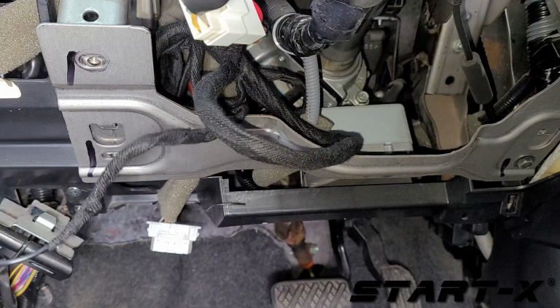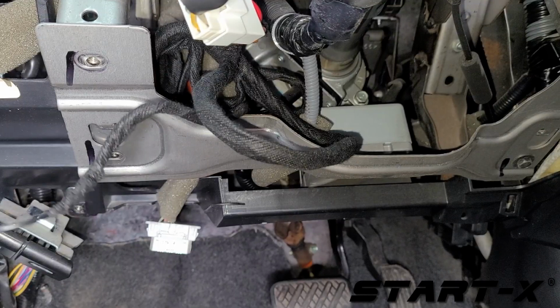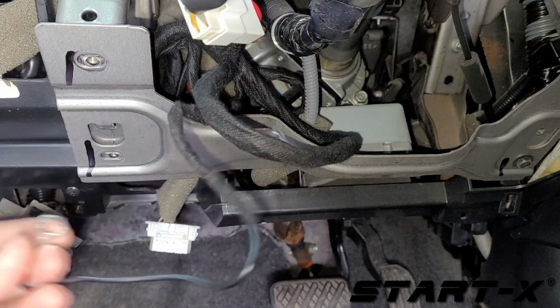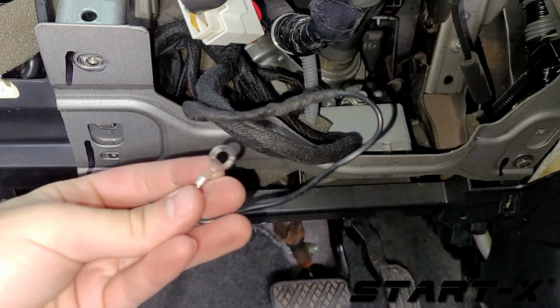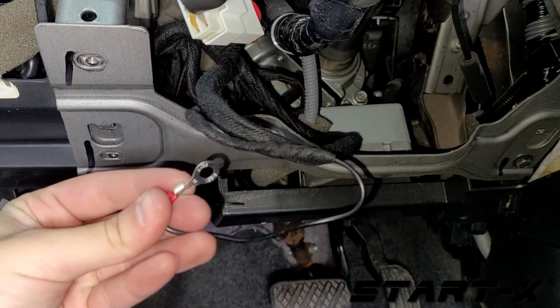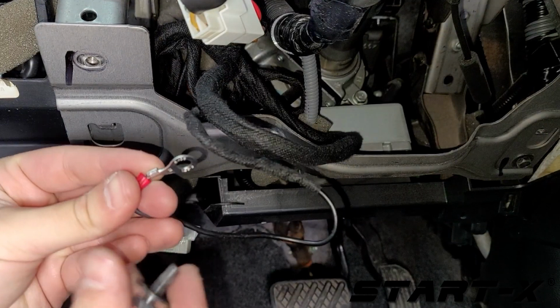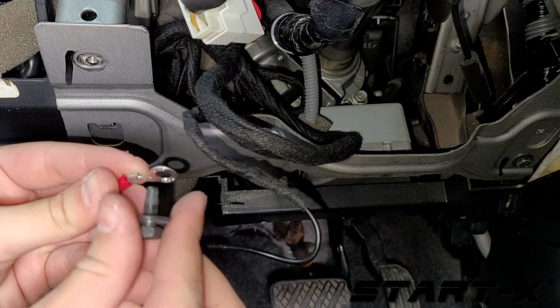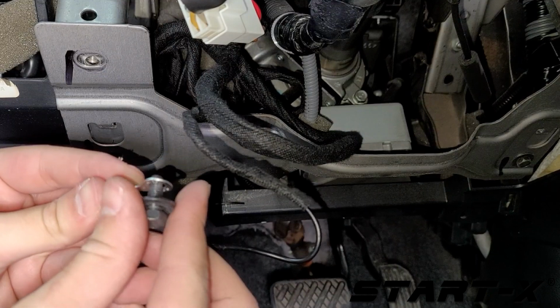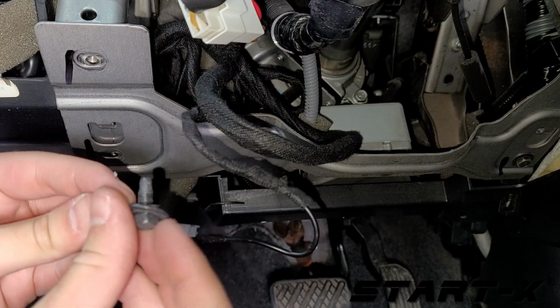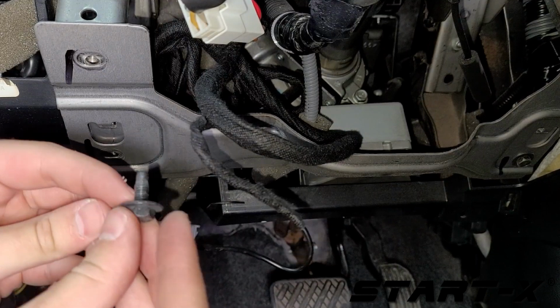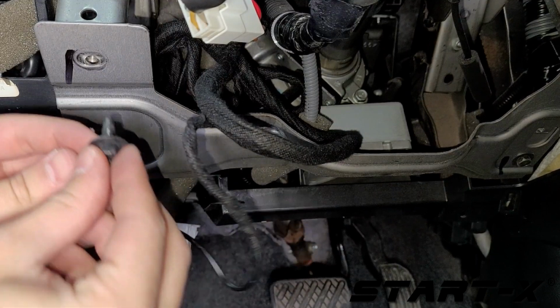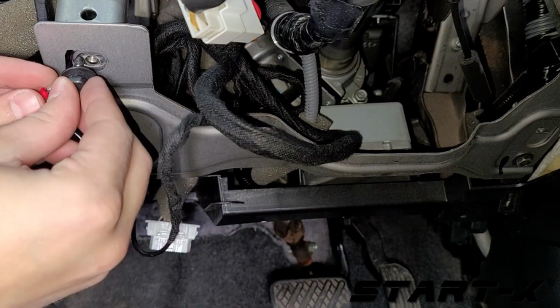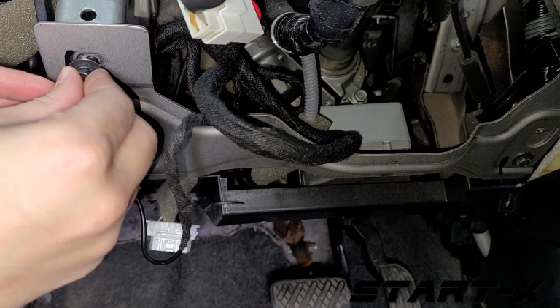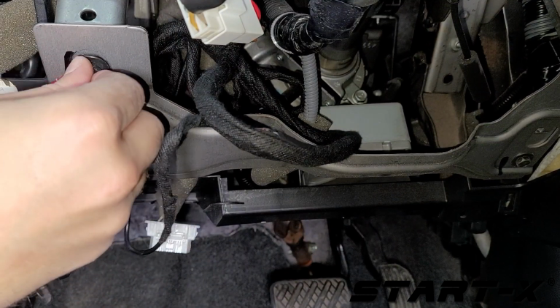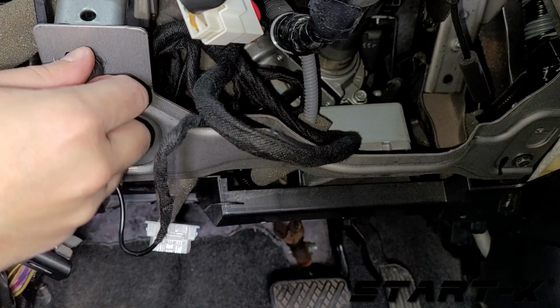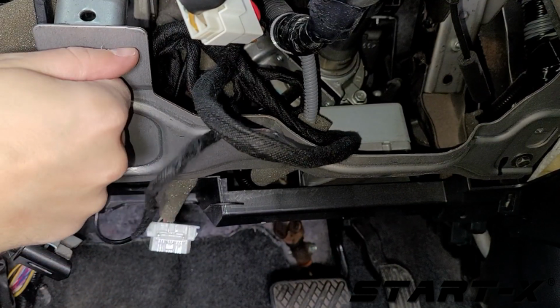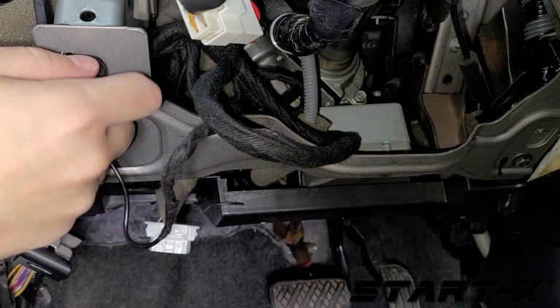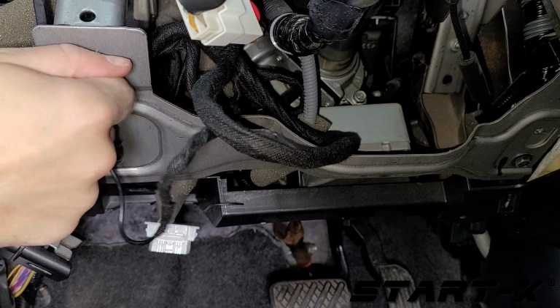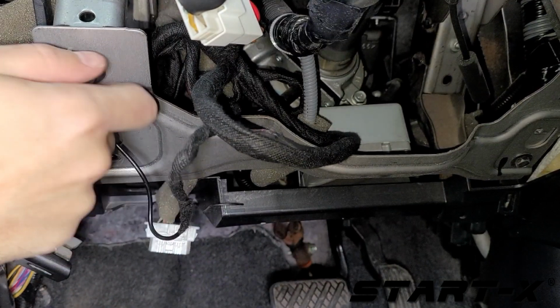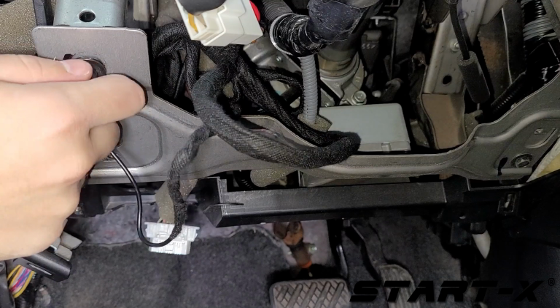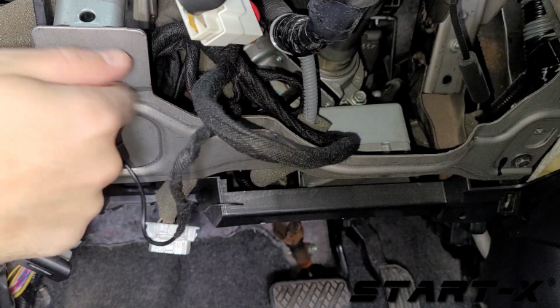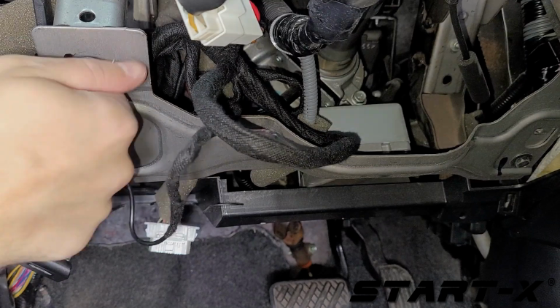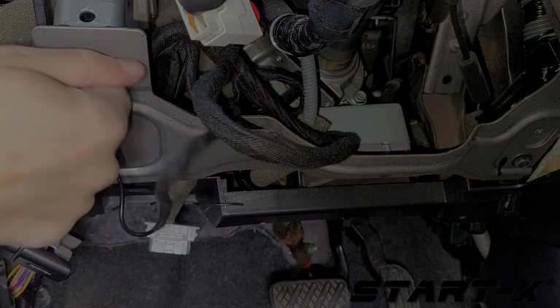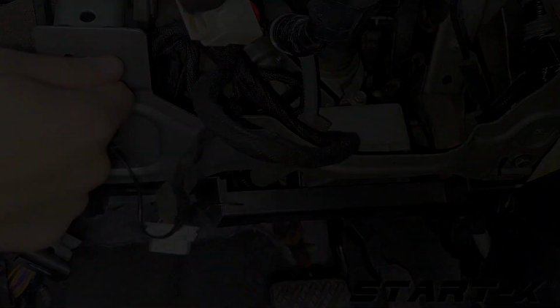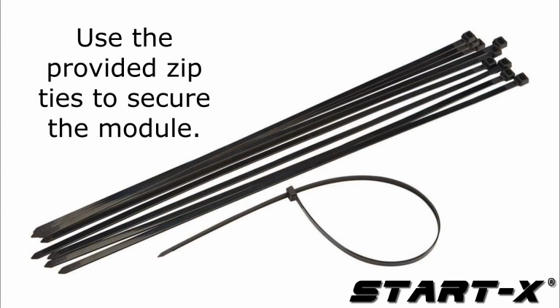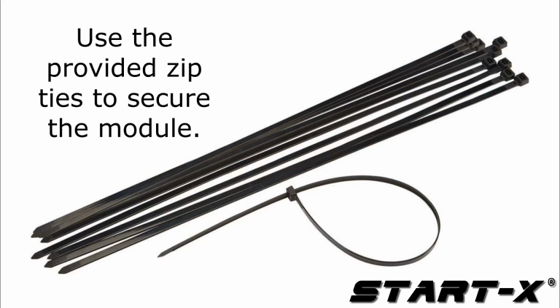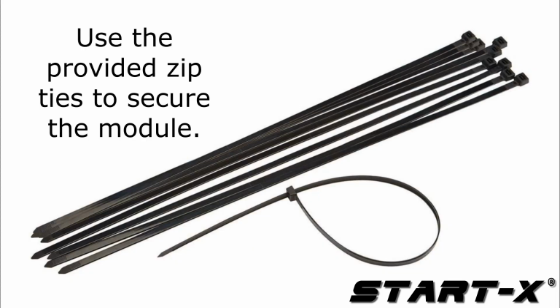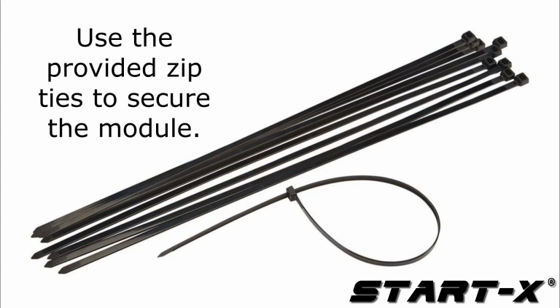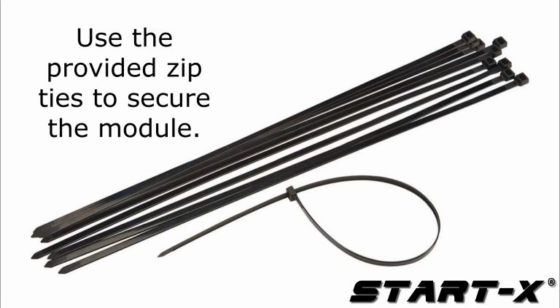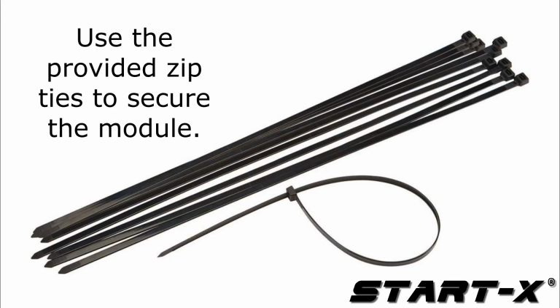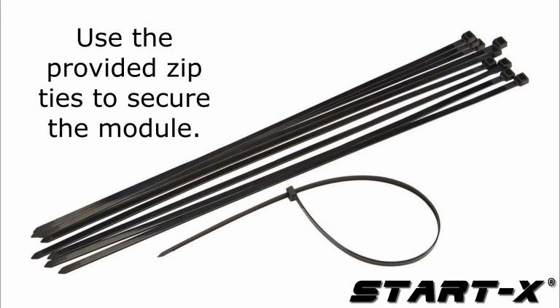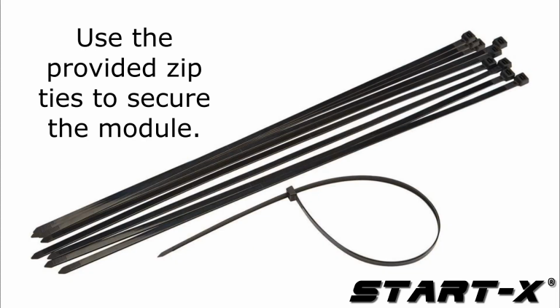Attach the ground wire to any metal bolt connected to the chassis of the vehicle. Make sure to fully tighten the bolt. Secure the module and T-harness with the included zip ties.